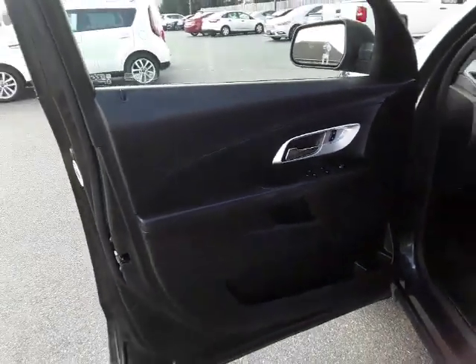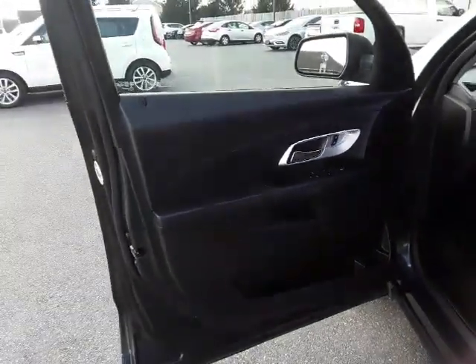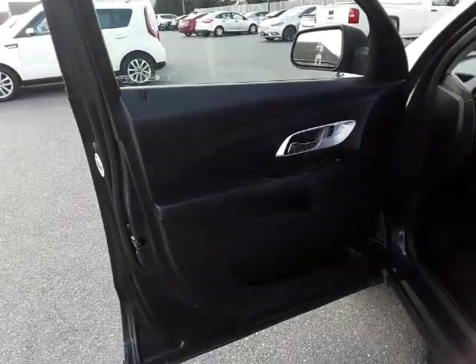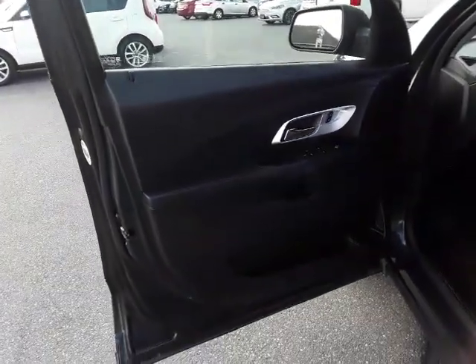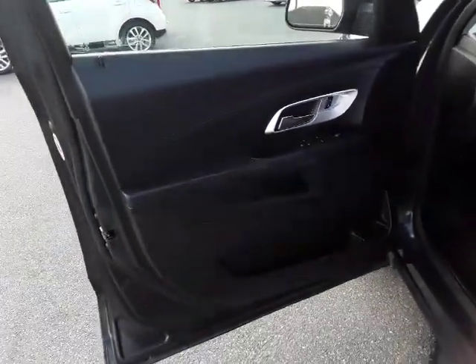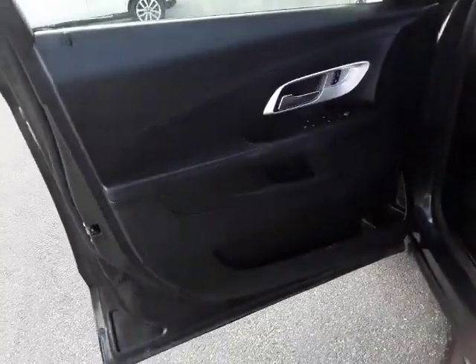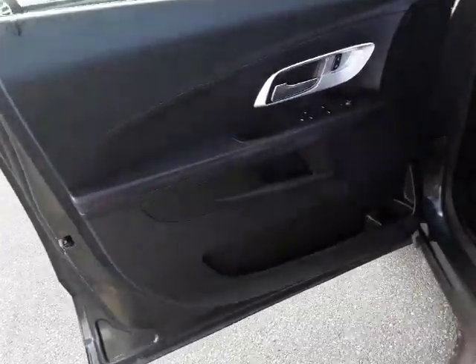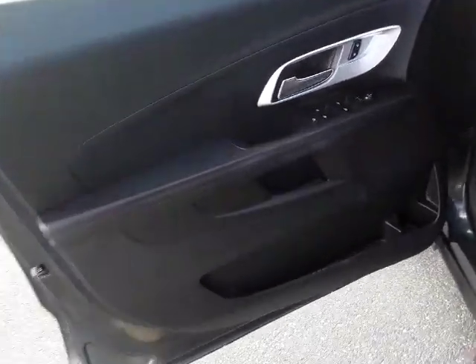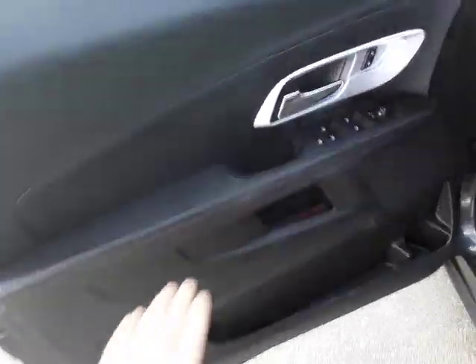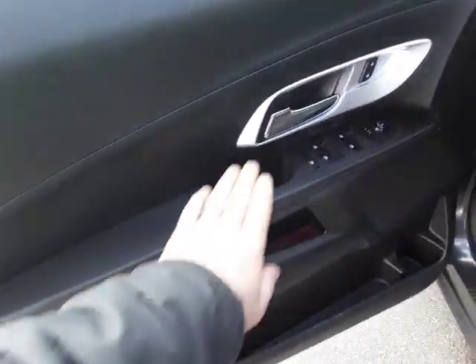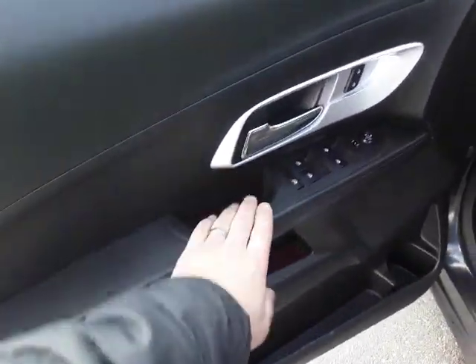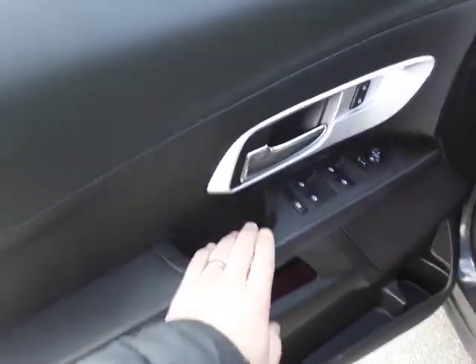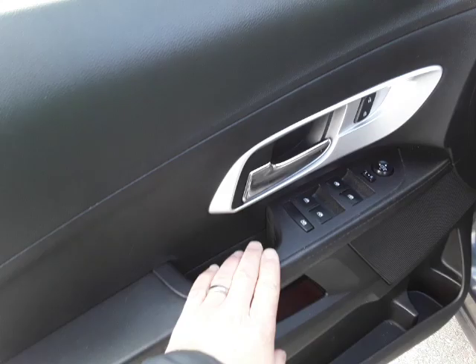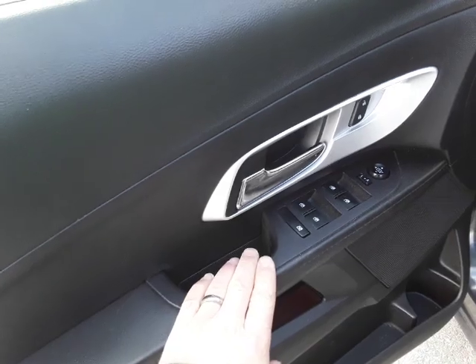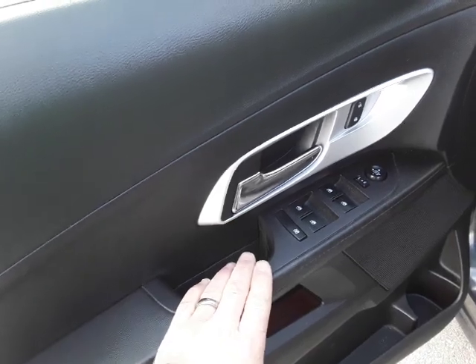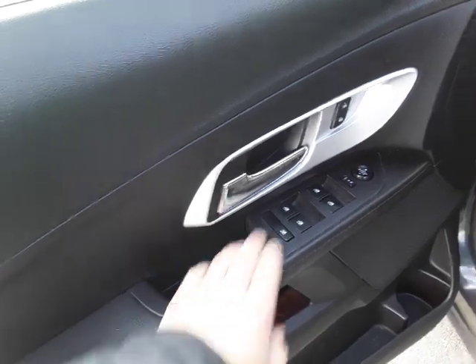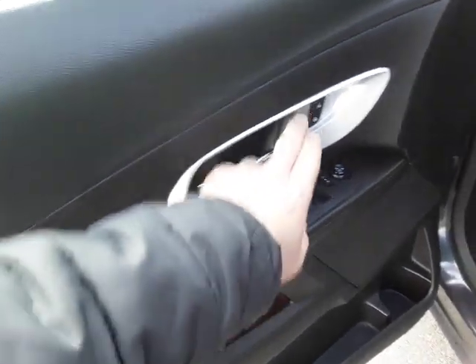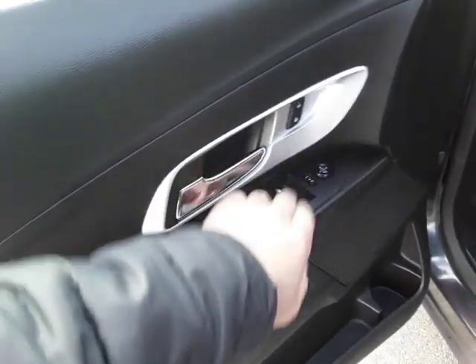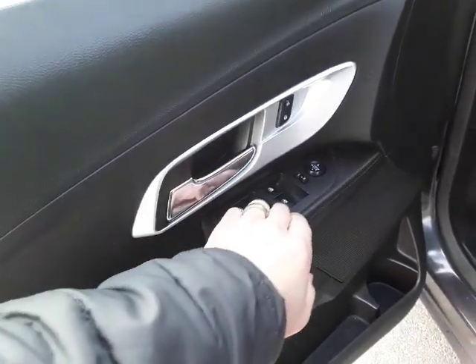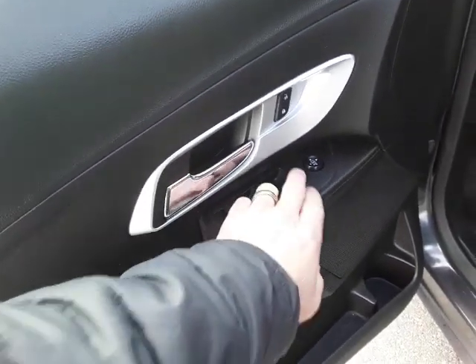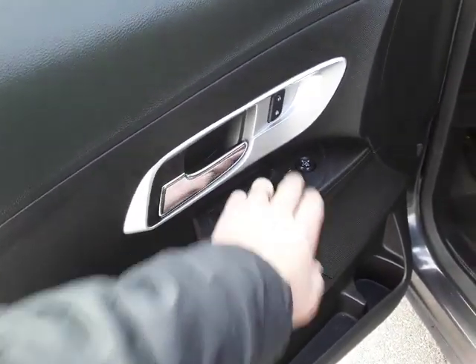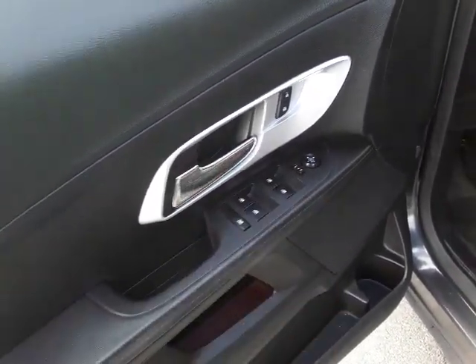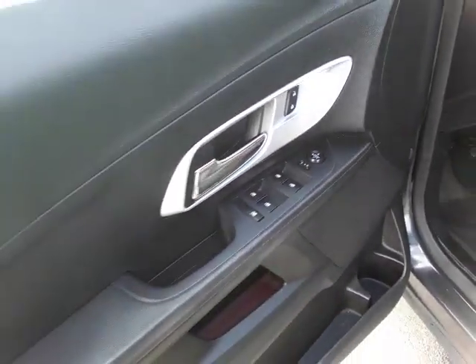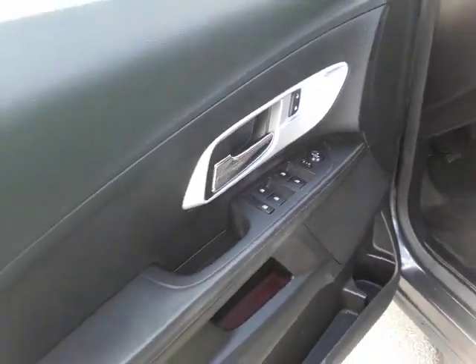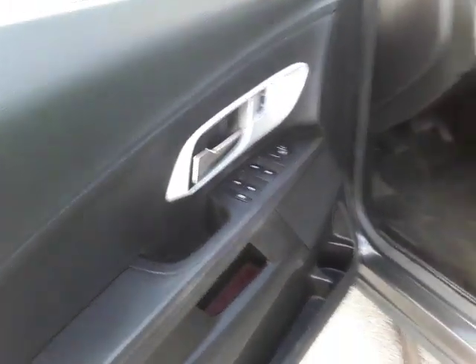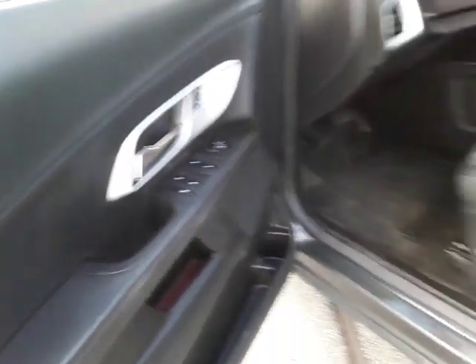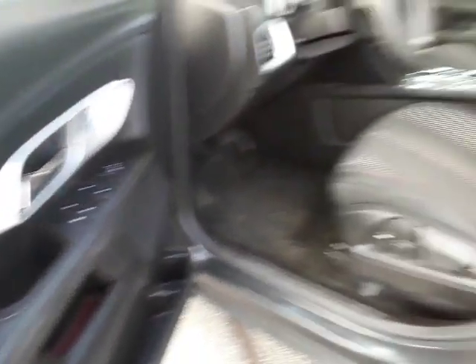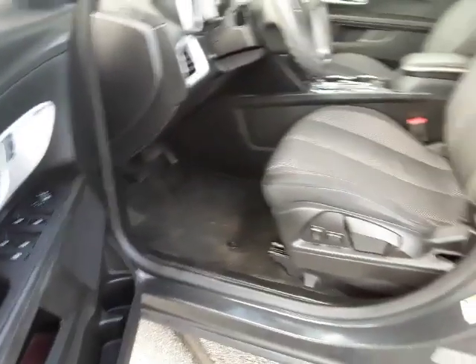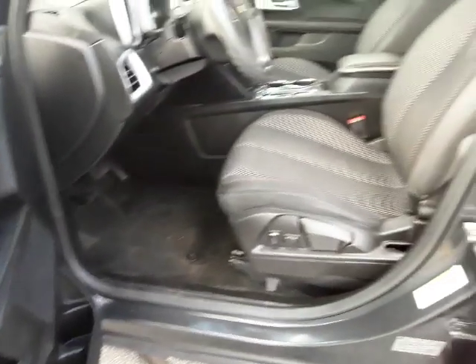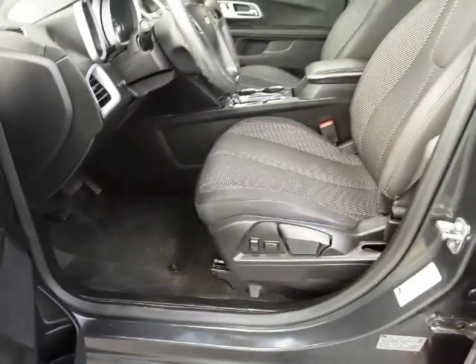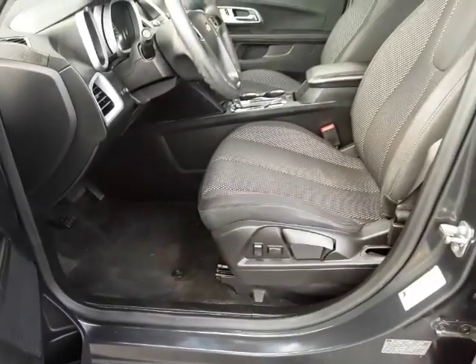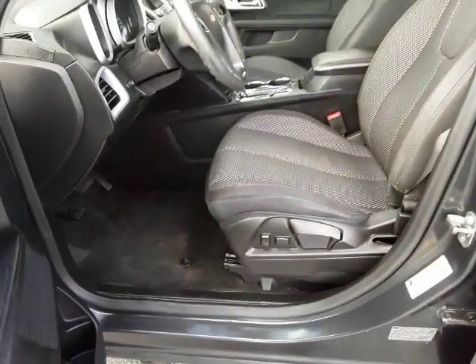It has power equipment of course — power door locks, power windows, power mirrors, and it has the power seat.